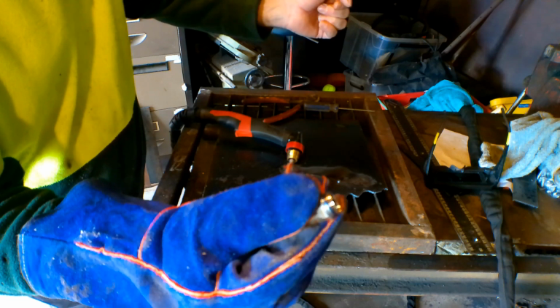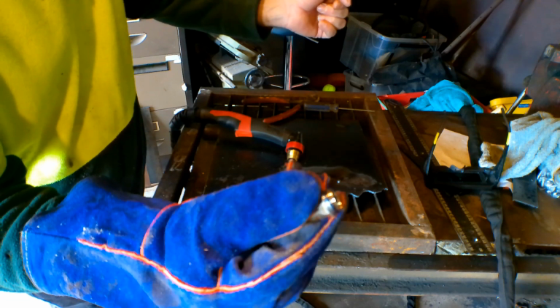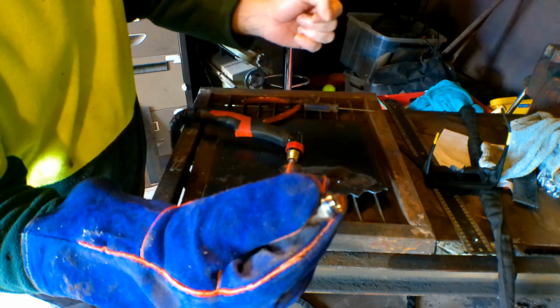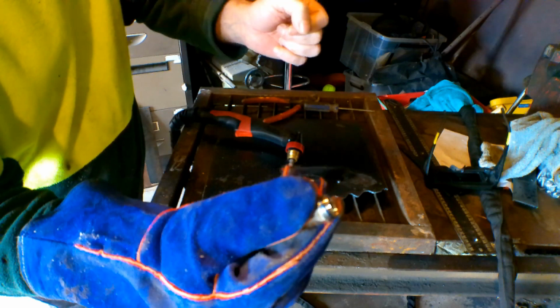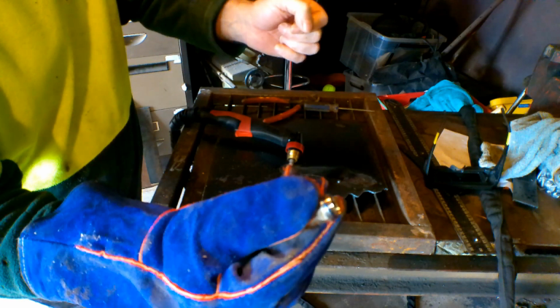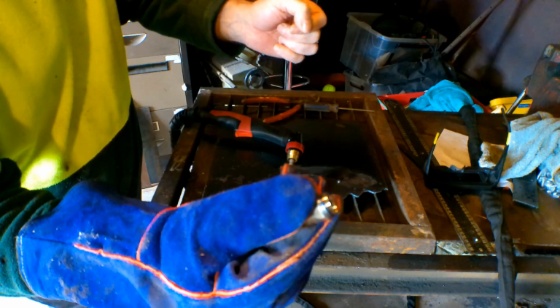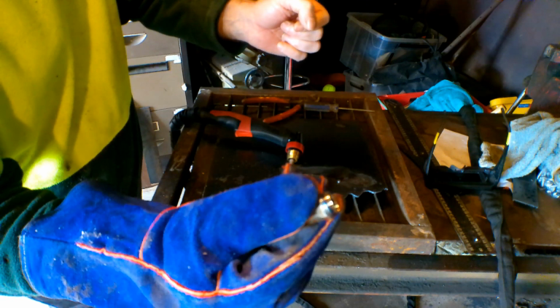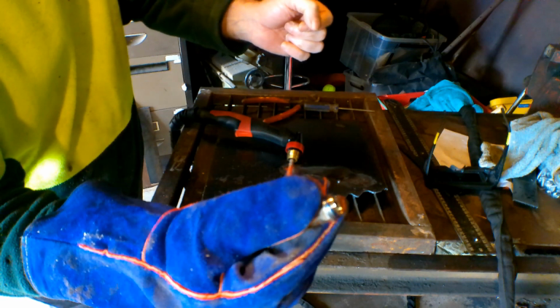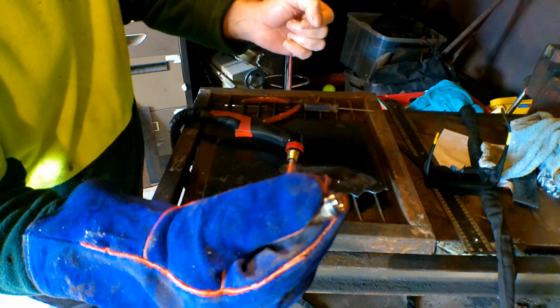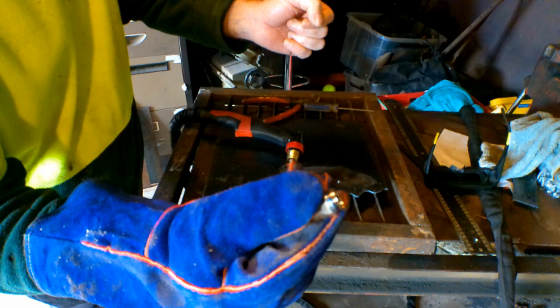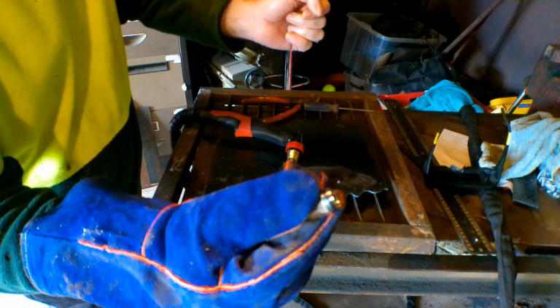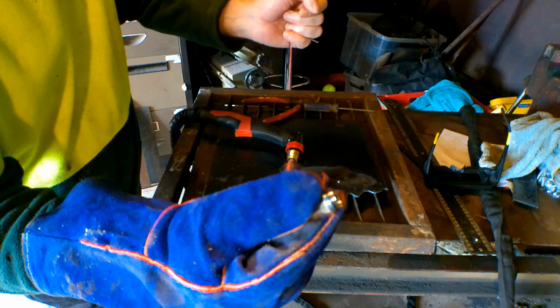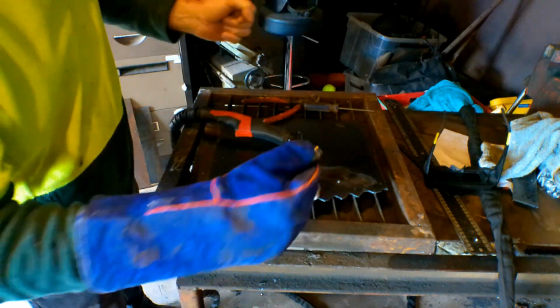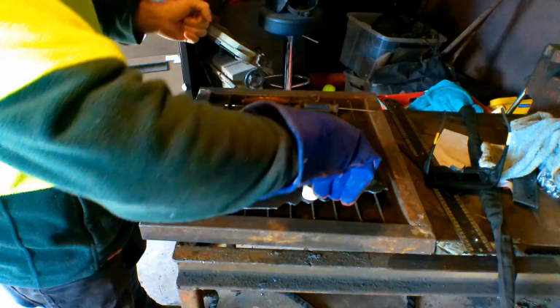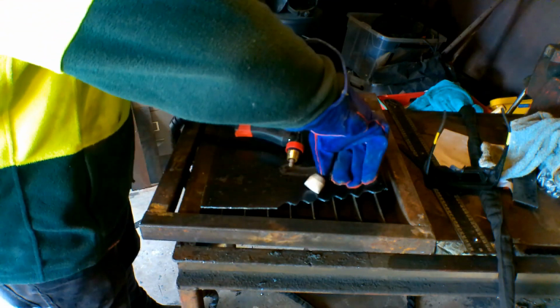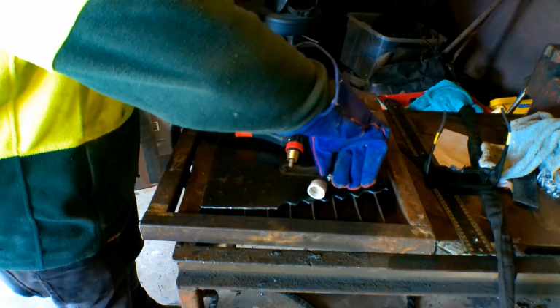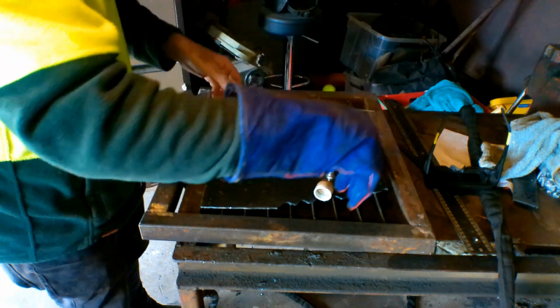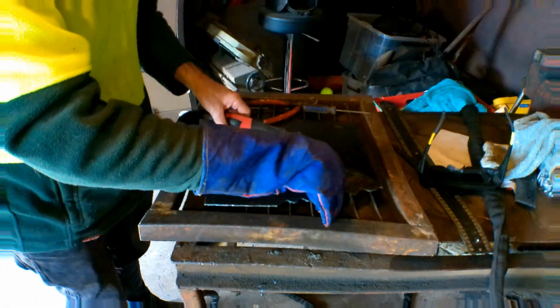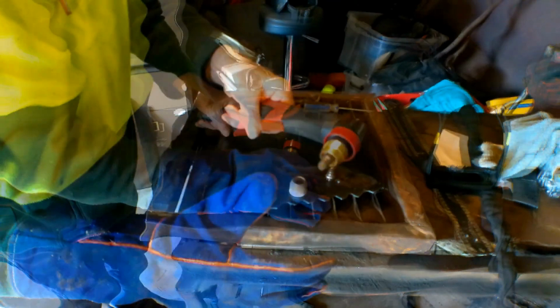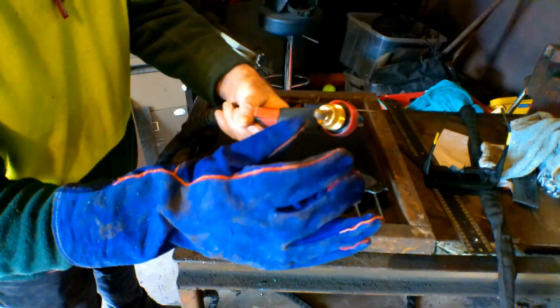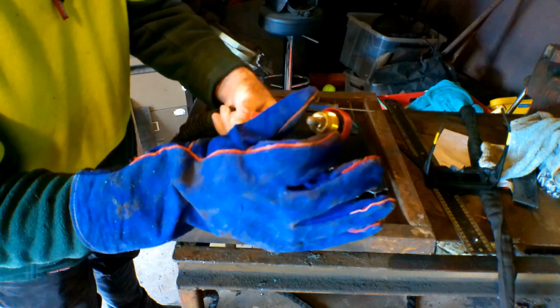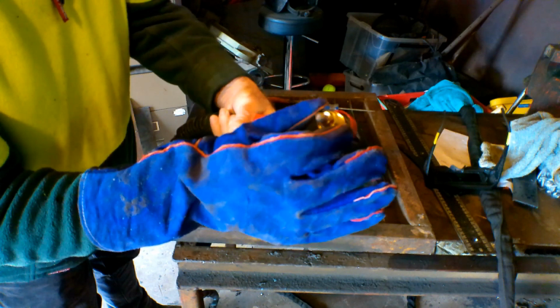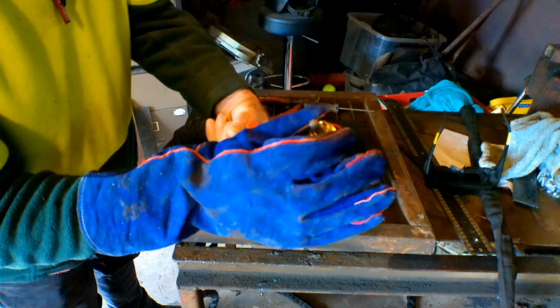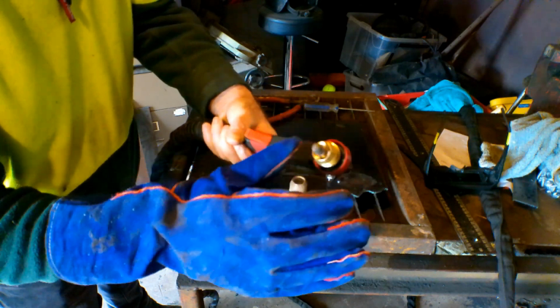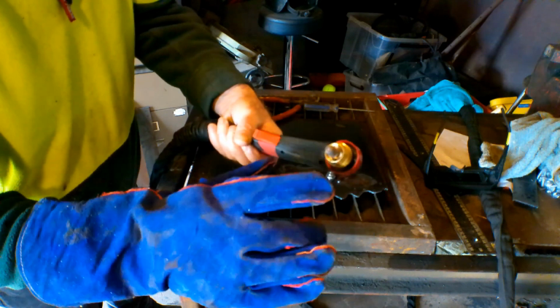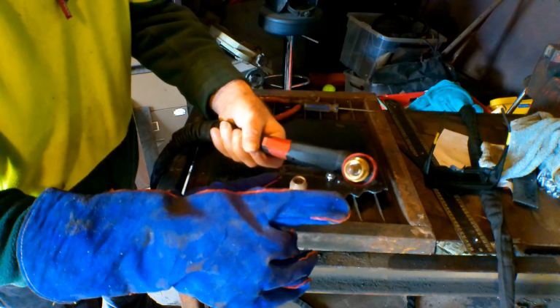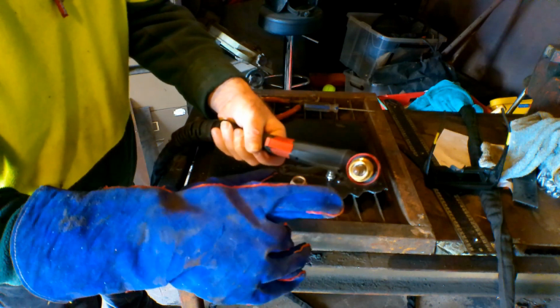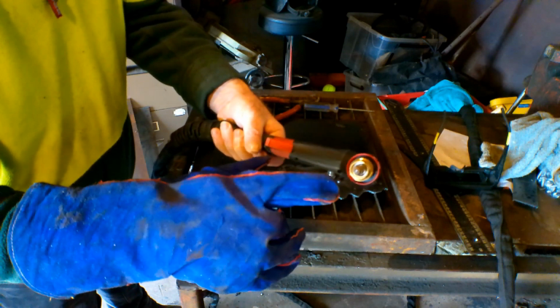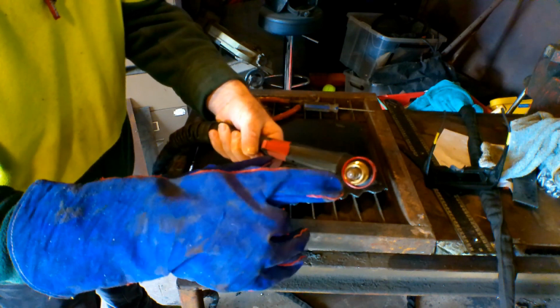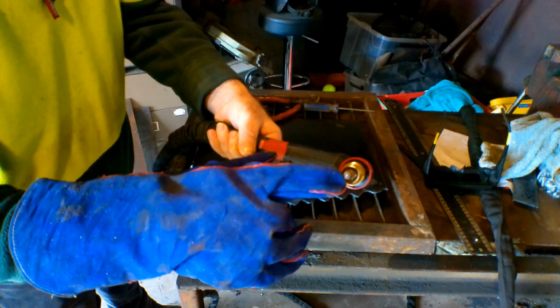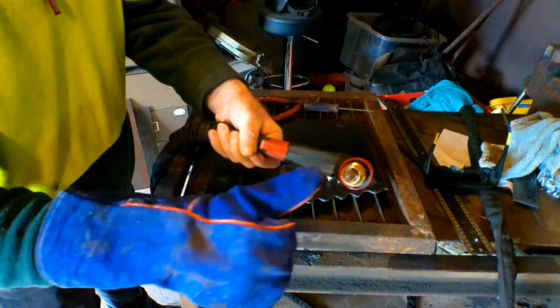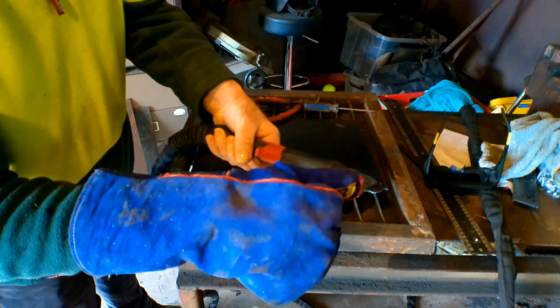I can feel the heat coming through my glove even now, and we're probably three or four minutes after I've switched it off. That's hot people. Look at the electrode guys, it's totally shot. You can see it's sort of bored a hole in the middle of it there. Absolutely buggered.